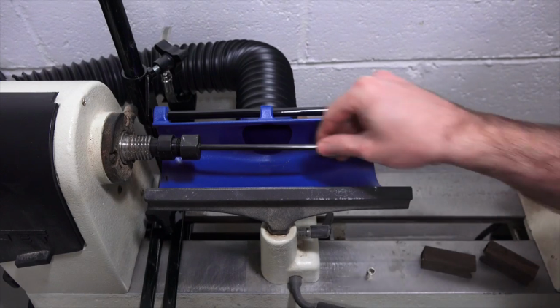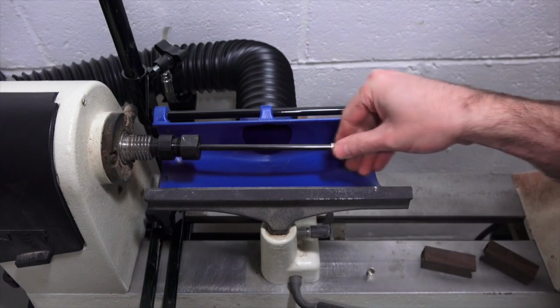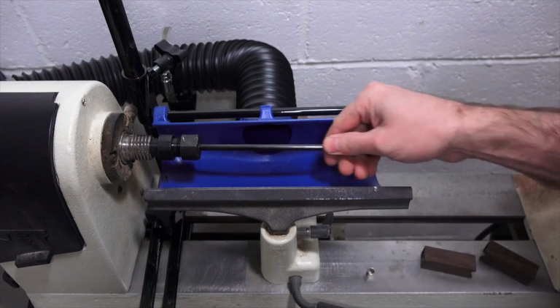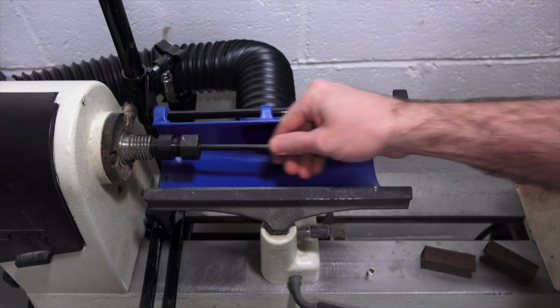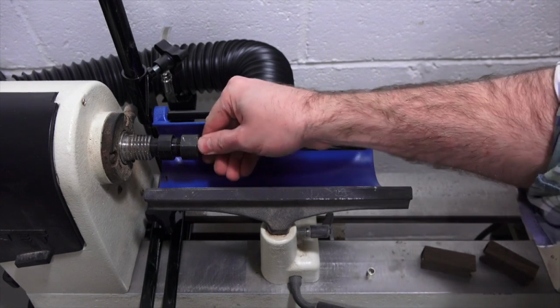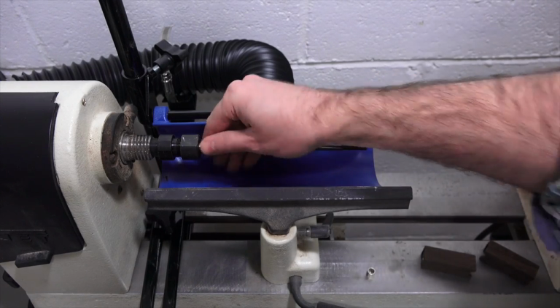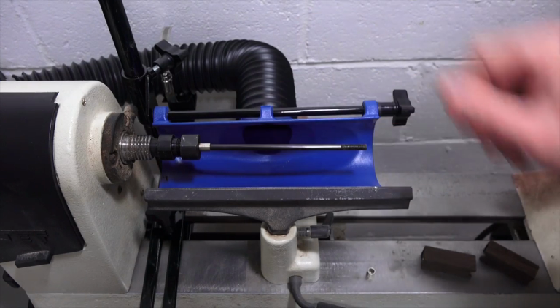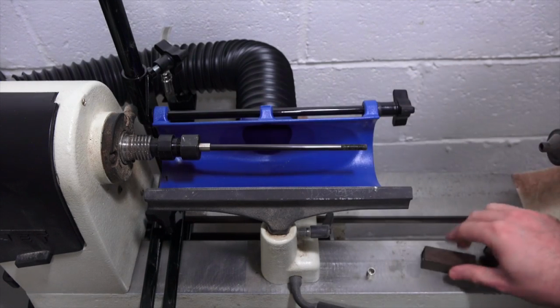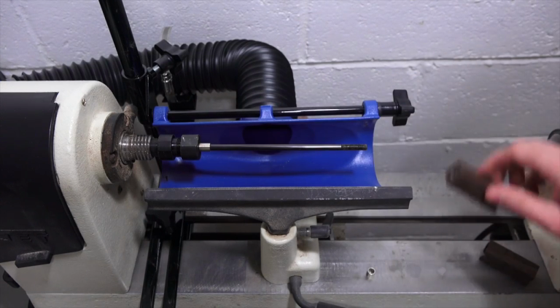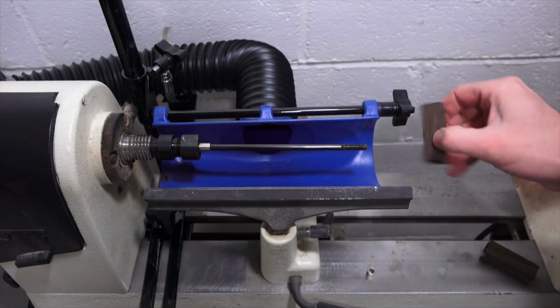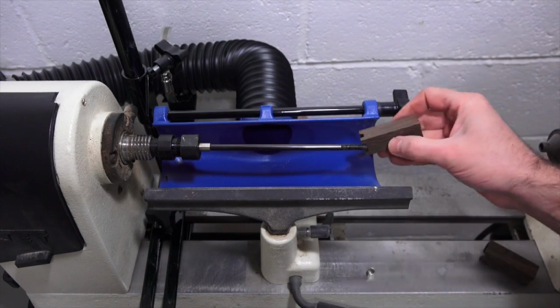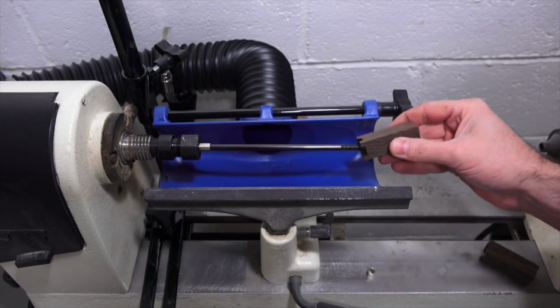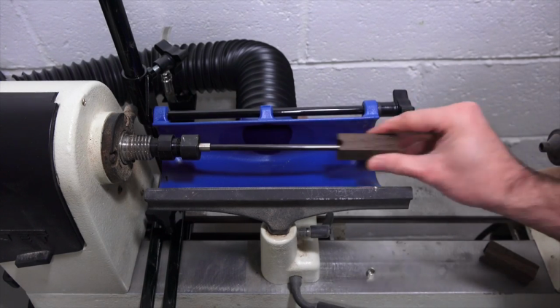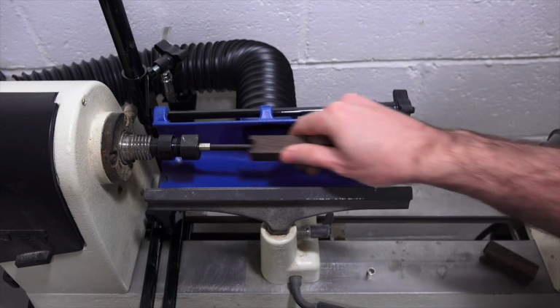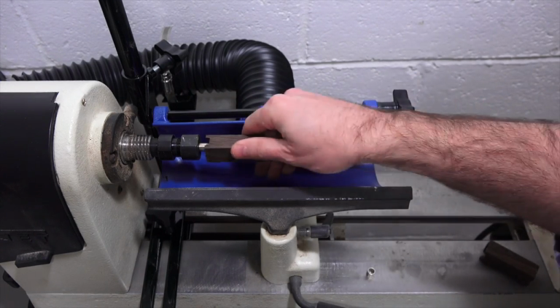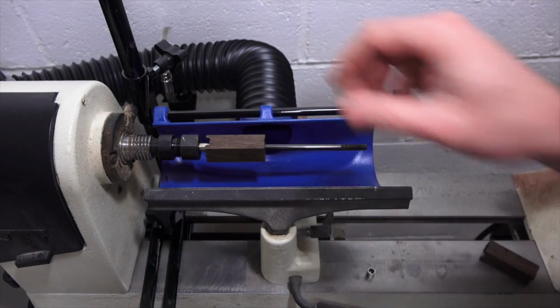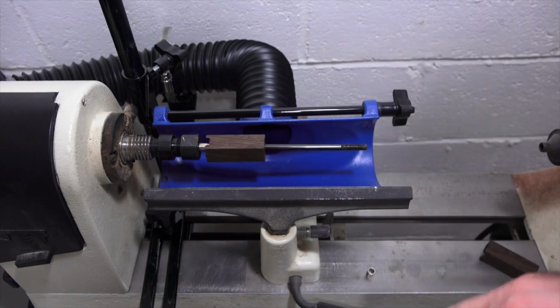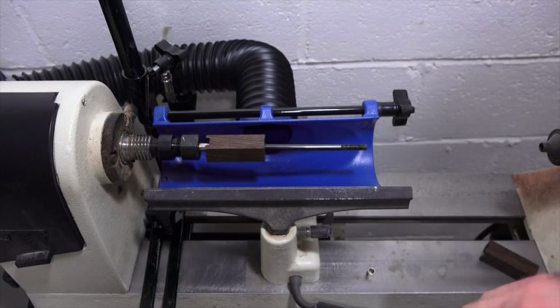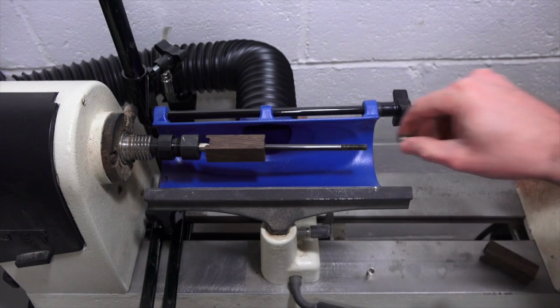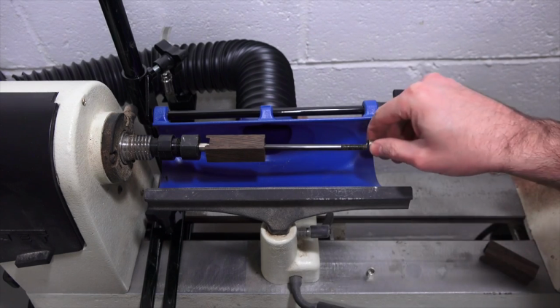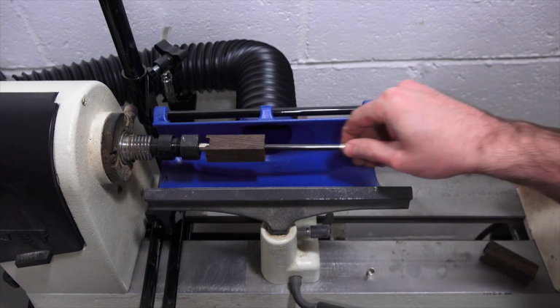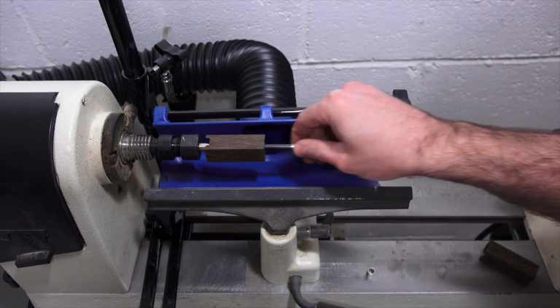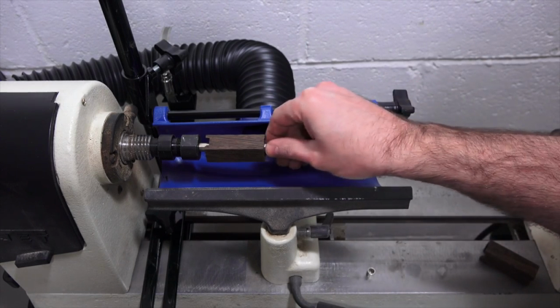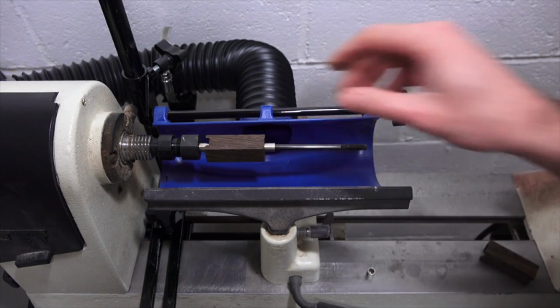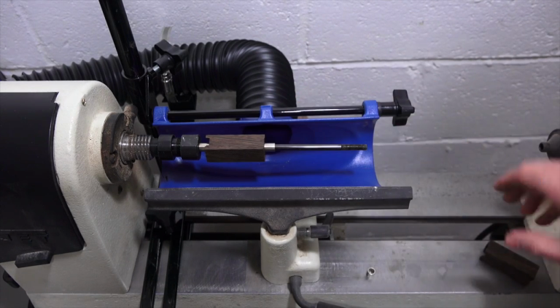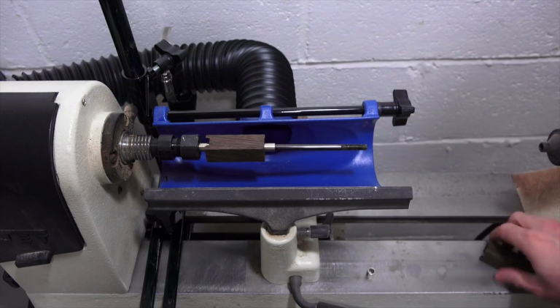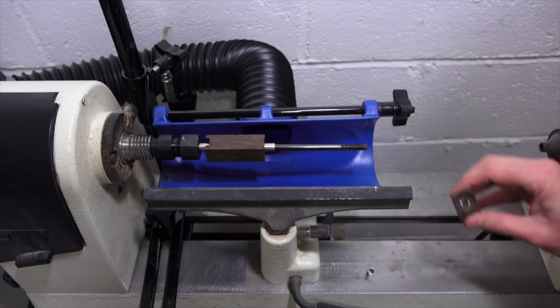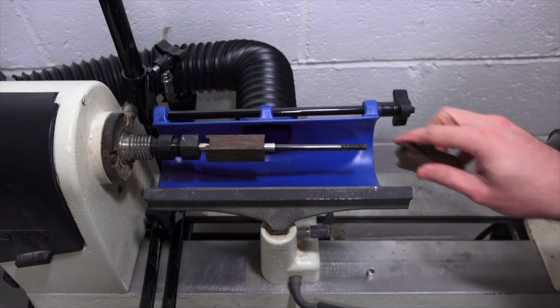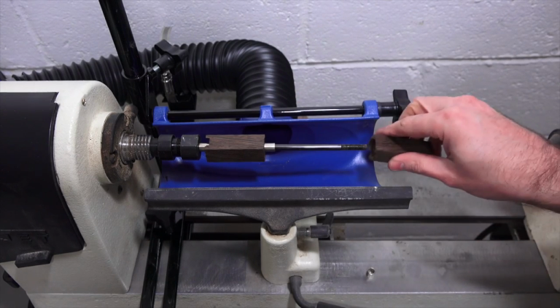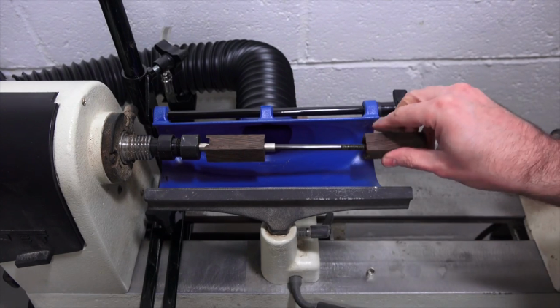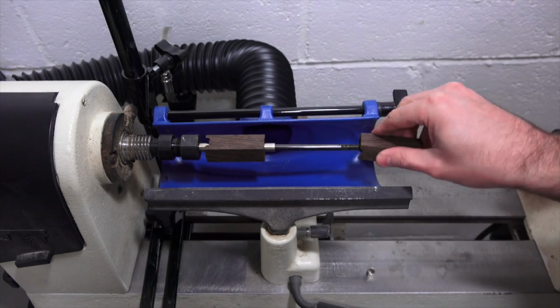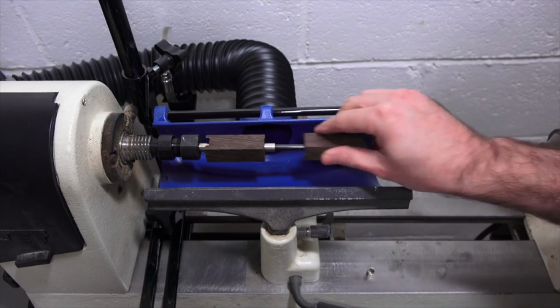Next you'll mount the pen mandrel in the lathe. Place a slimline bushing on each end and in between the blanks. Secure the tailstock and you're ready to start turning.